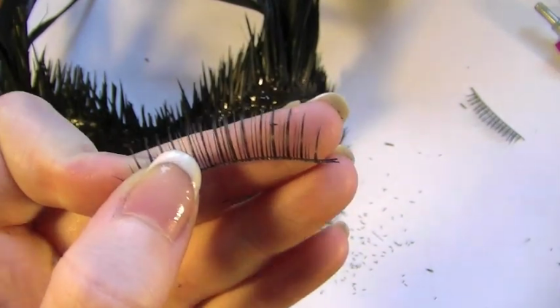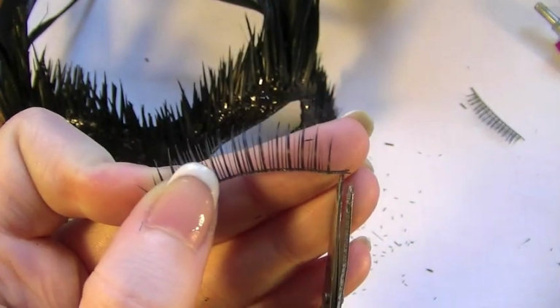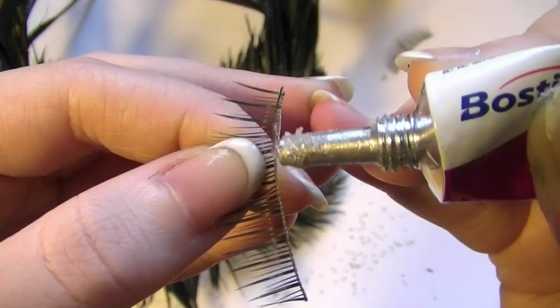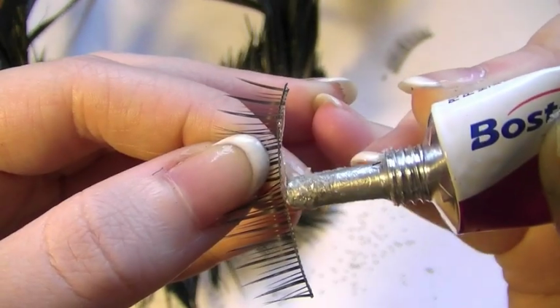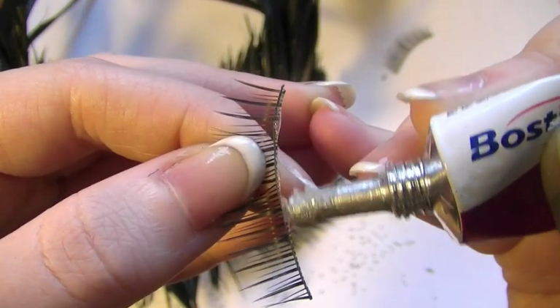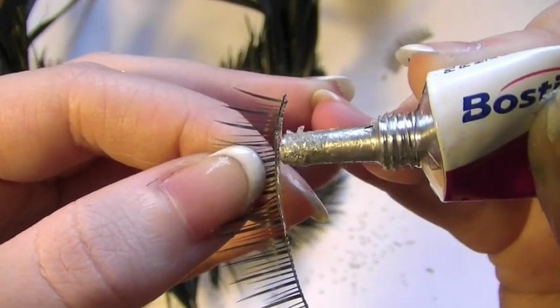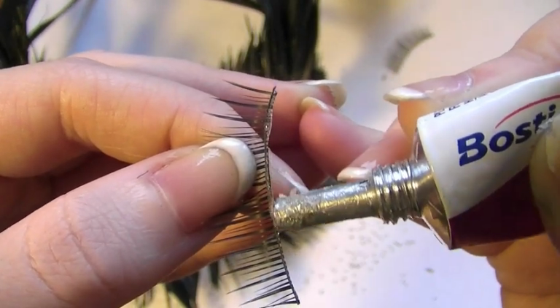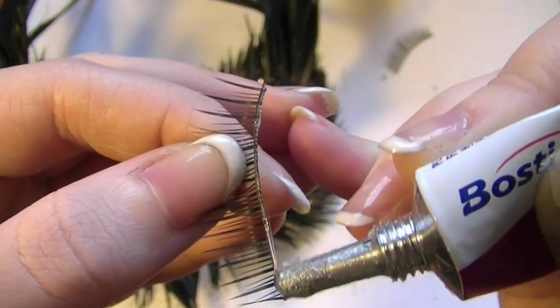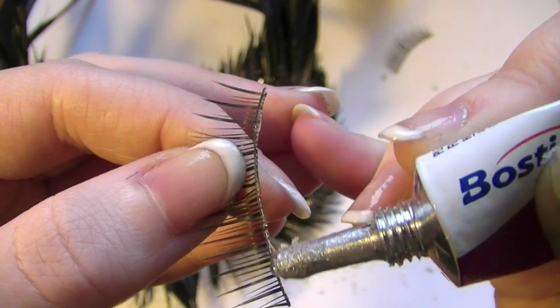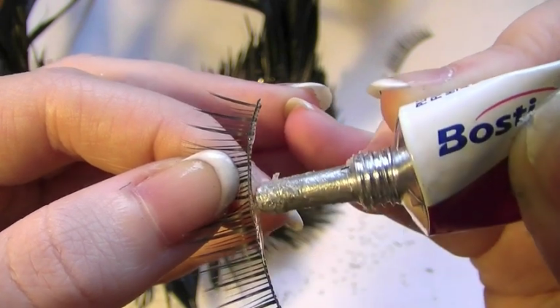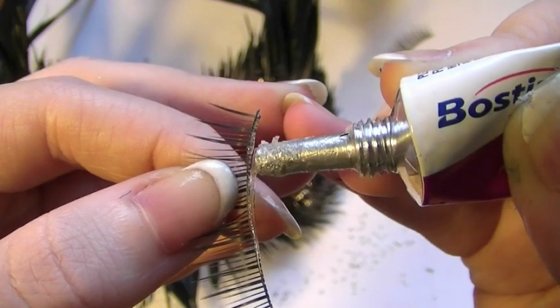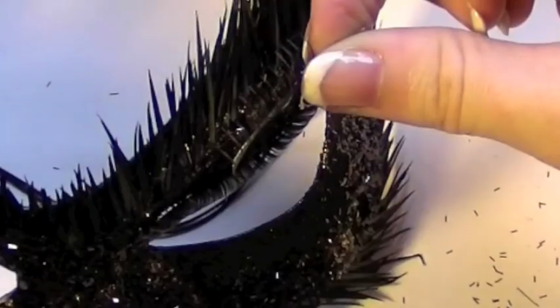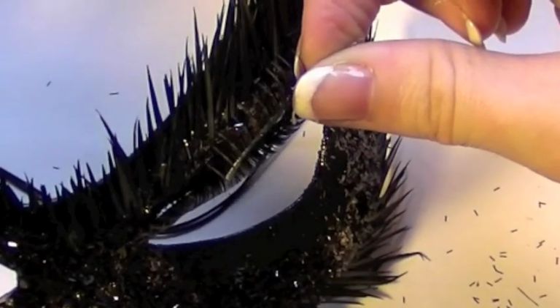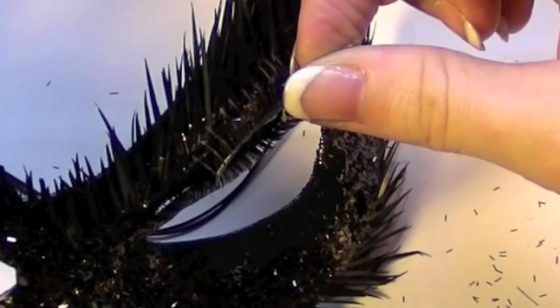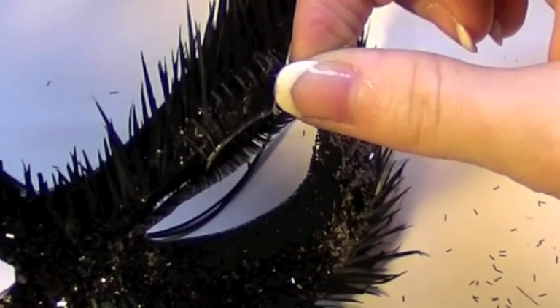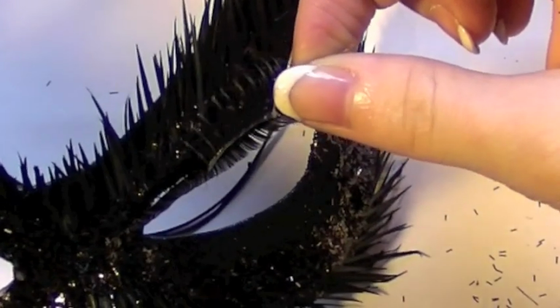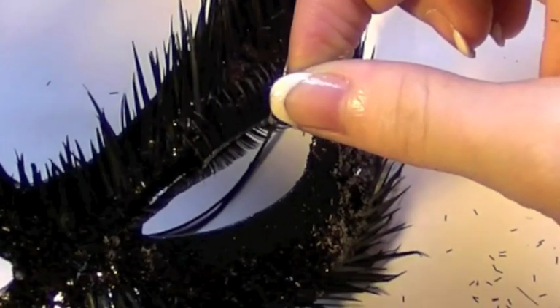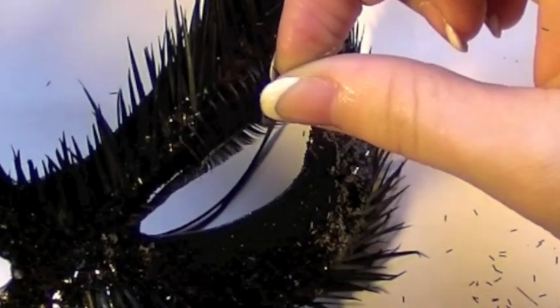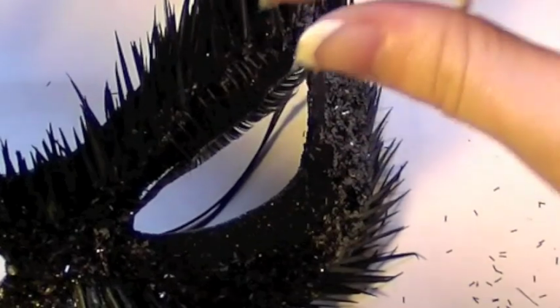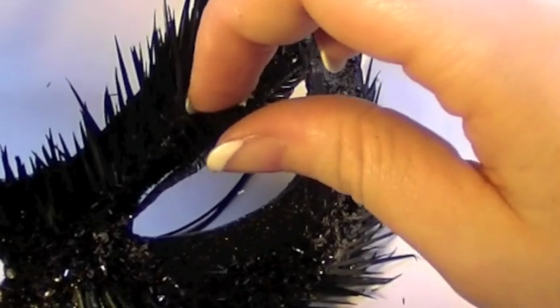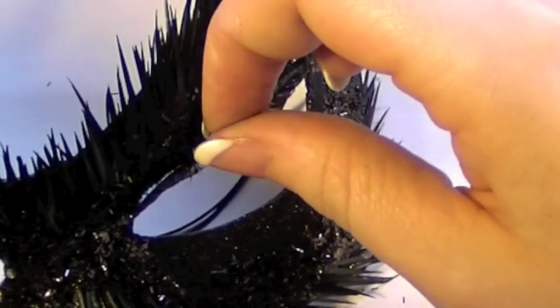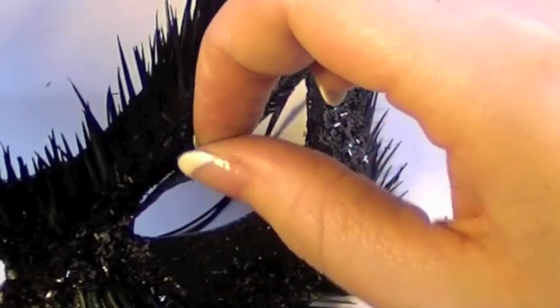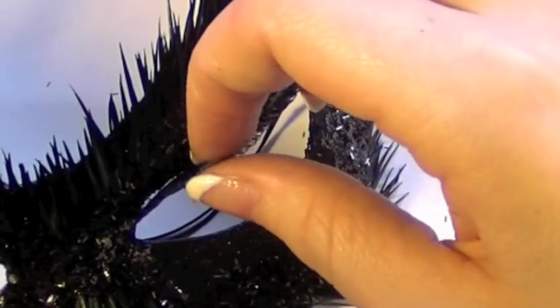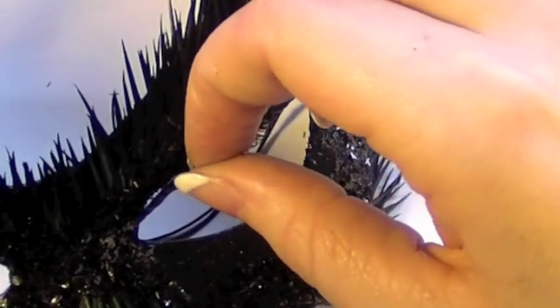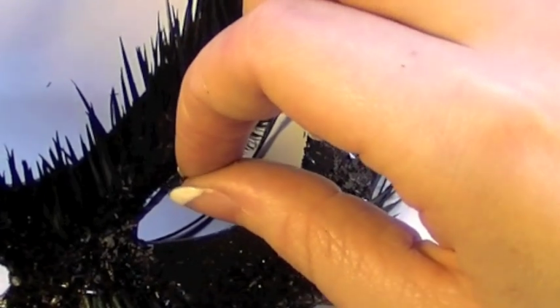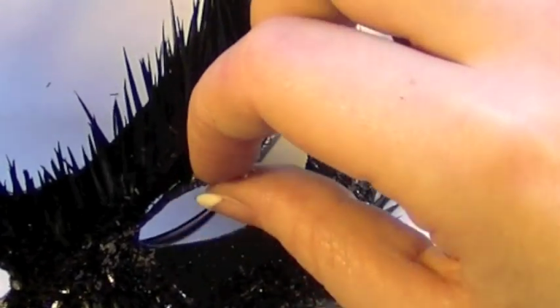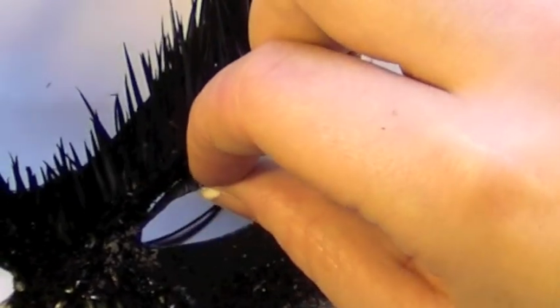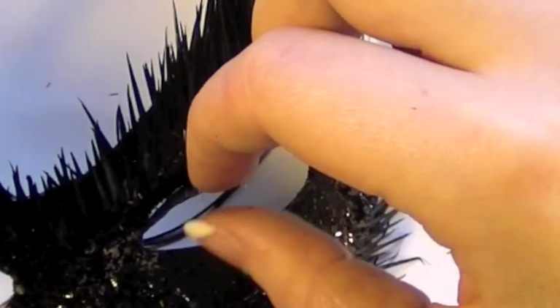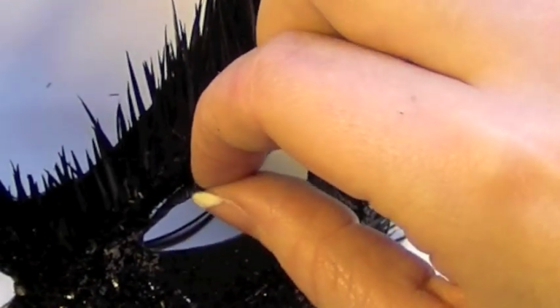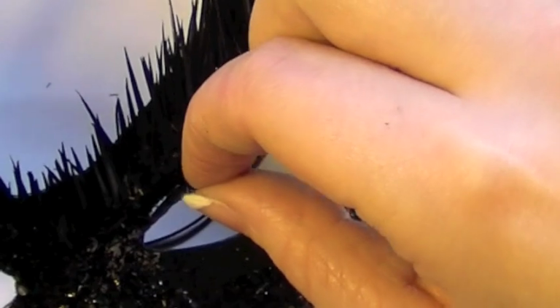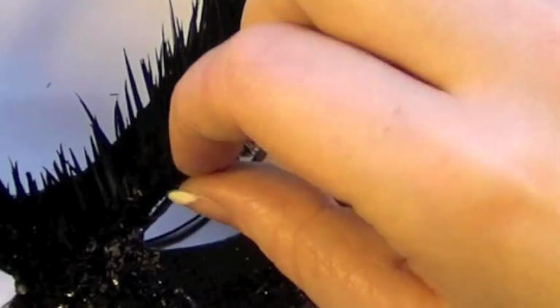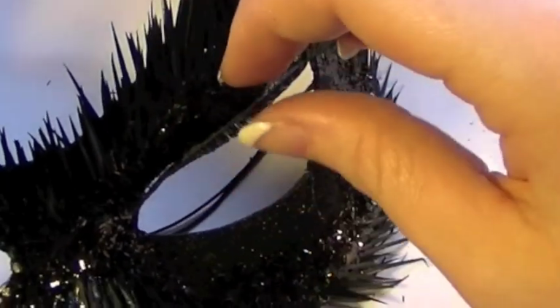Now I'm going to be taking a less voluminous pair of lashes and applying some glue just as if it was duo glue on the lash line. Then you're going to take it and apply it in between the two lashes which were on the lash line previously. This will hide the fact that it's two lashes and make it look more like one very large lash line.